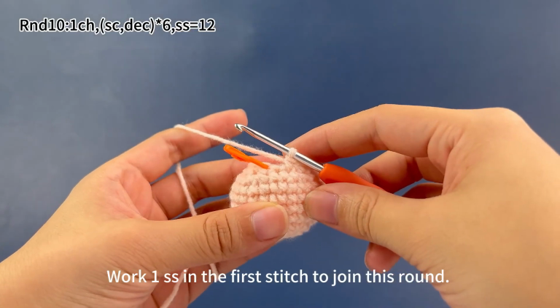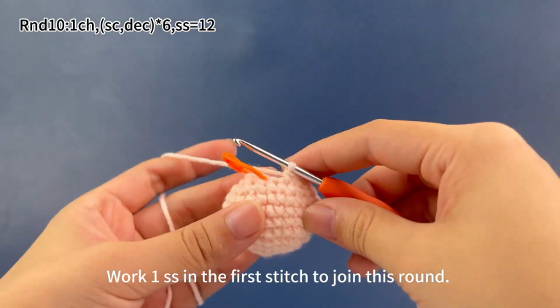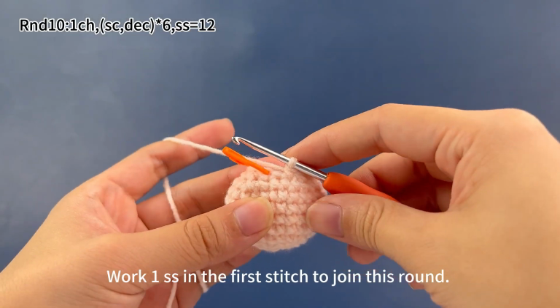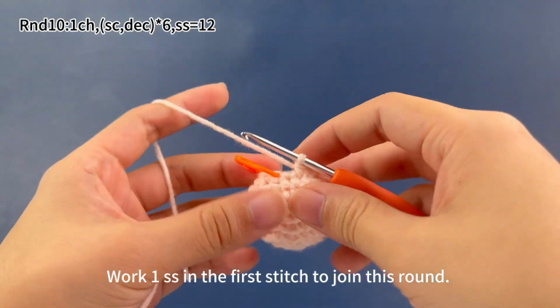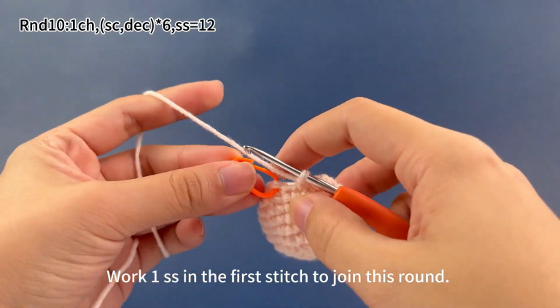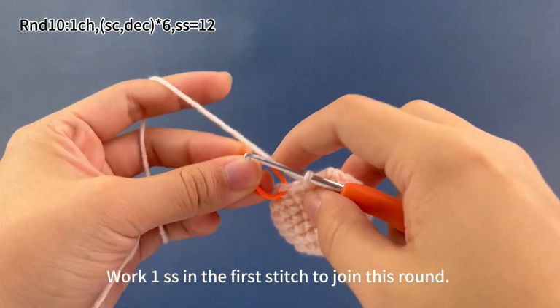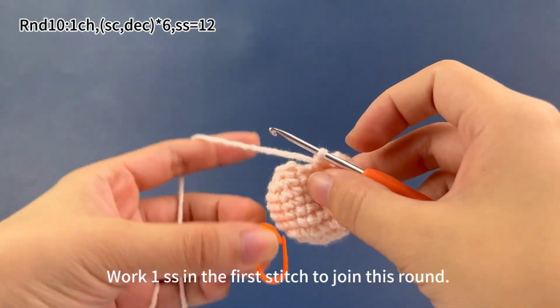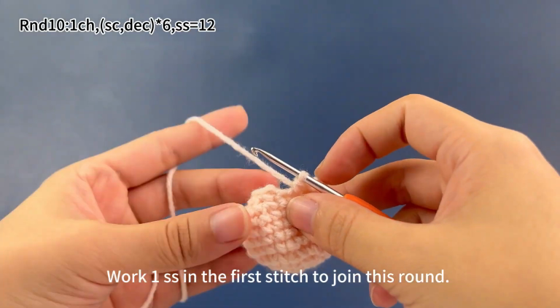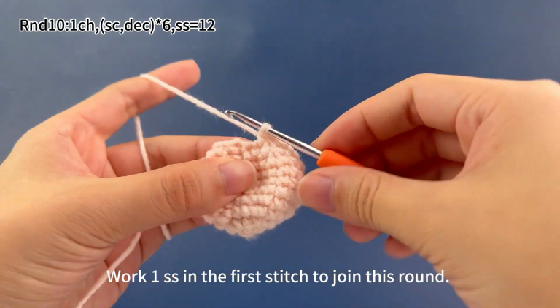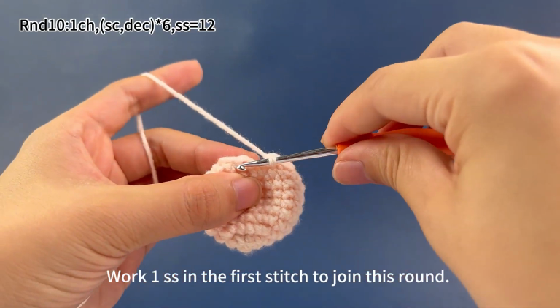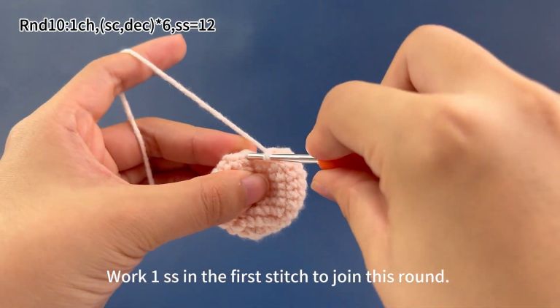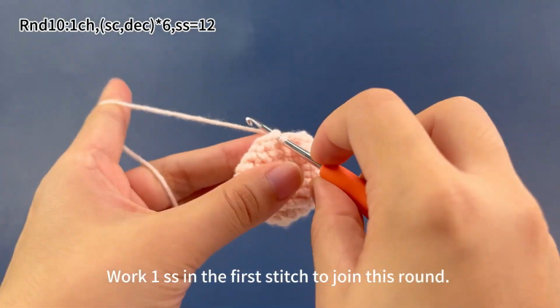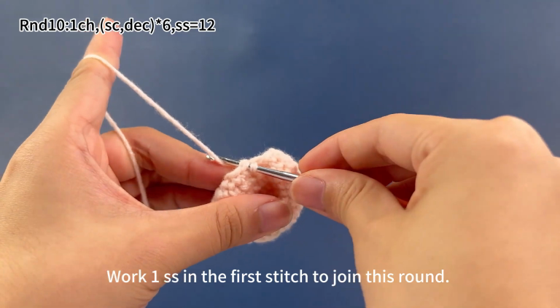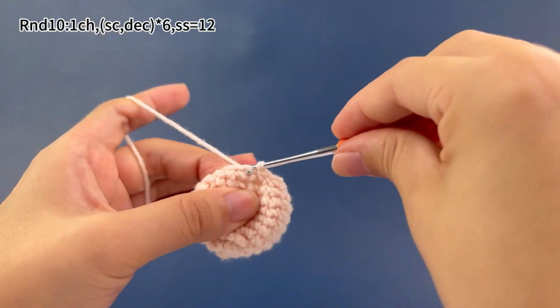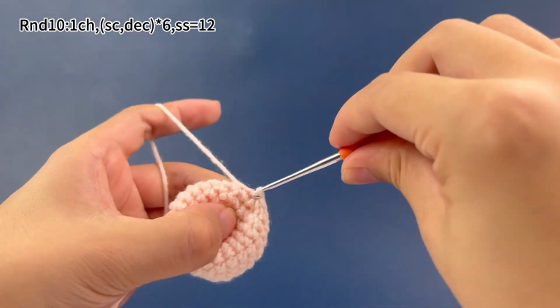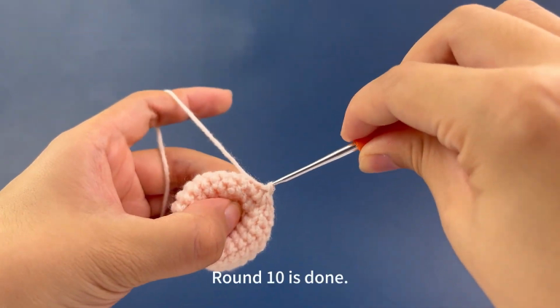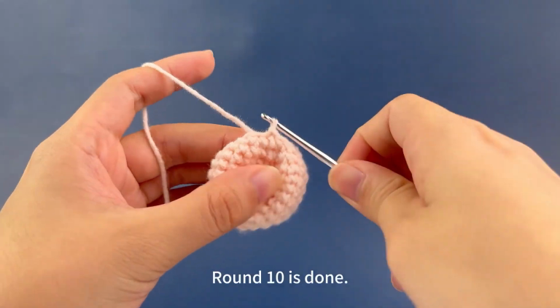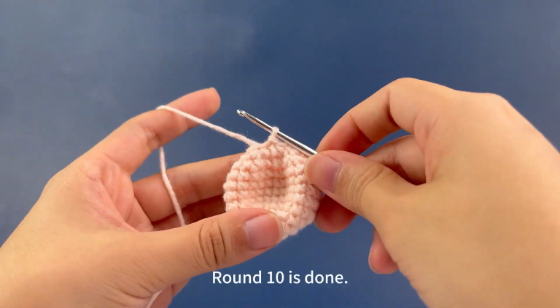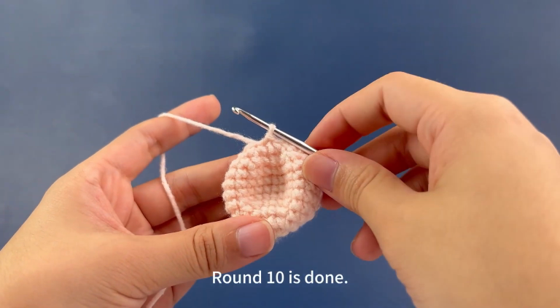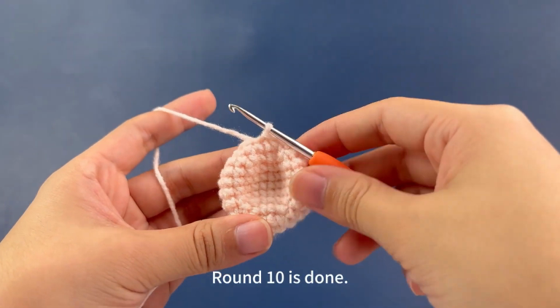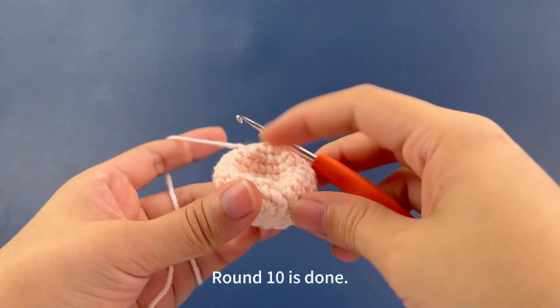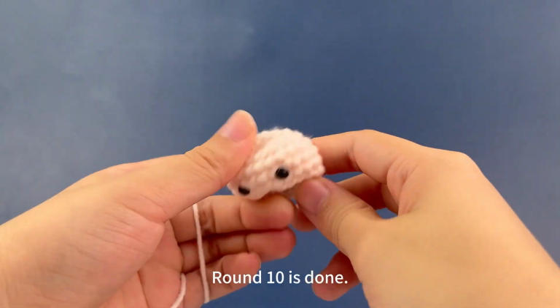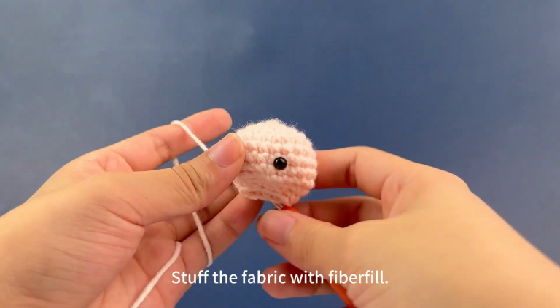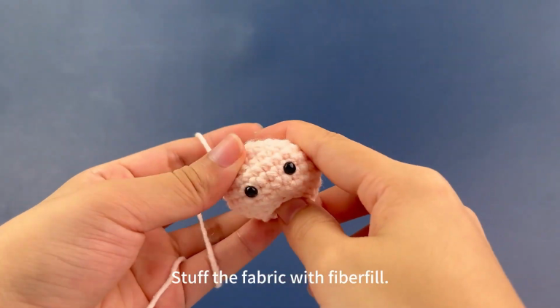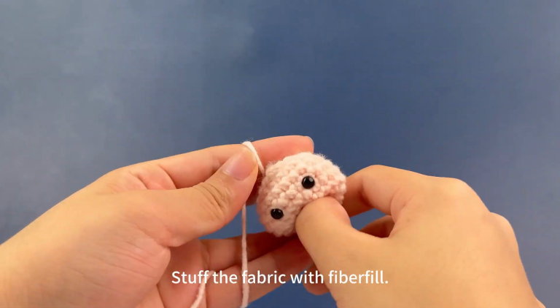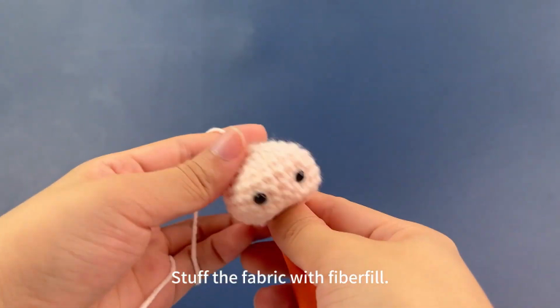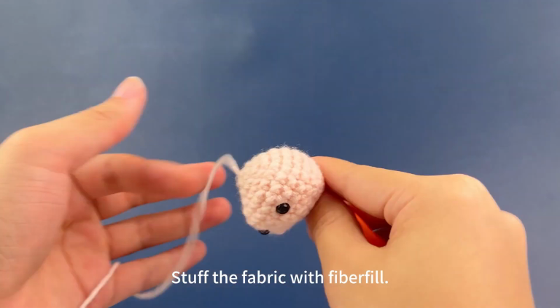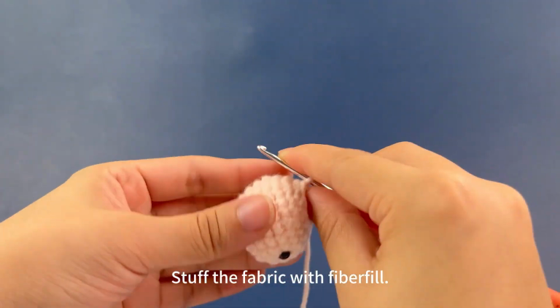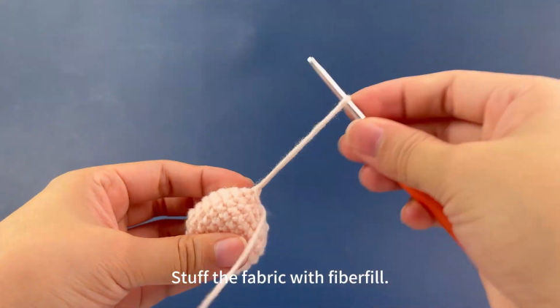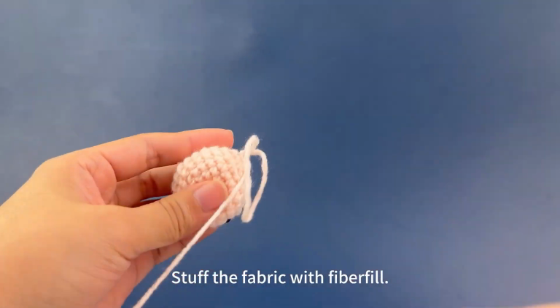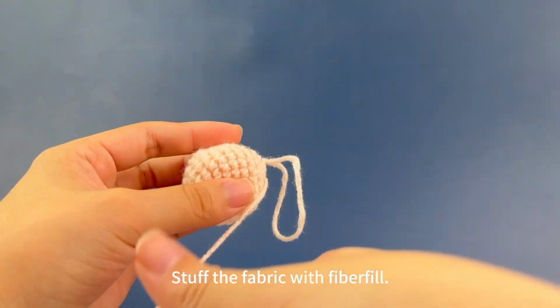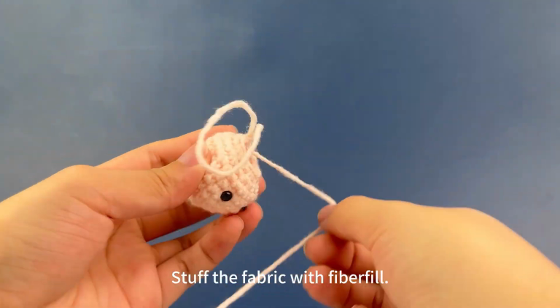Work 1 slip stitch in the first stitch to join this round. Round 10 is done. Now stuff the fabric with fiber fill.